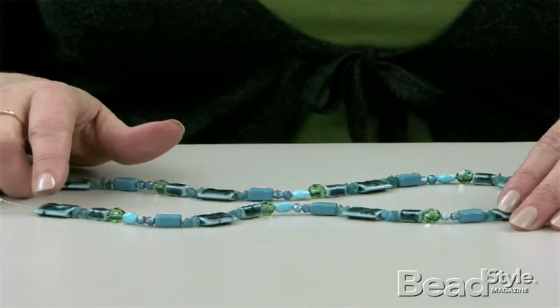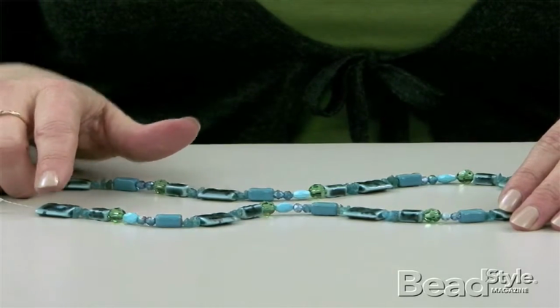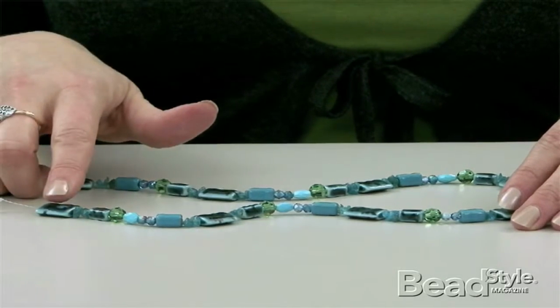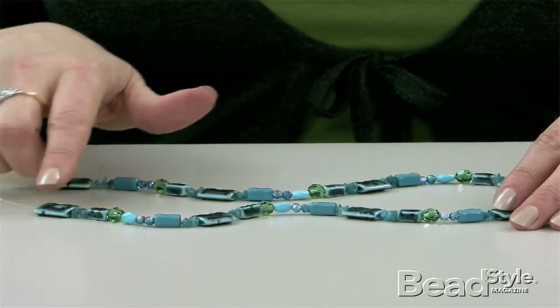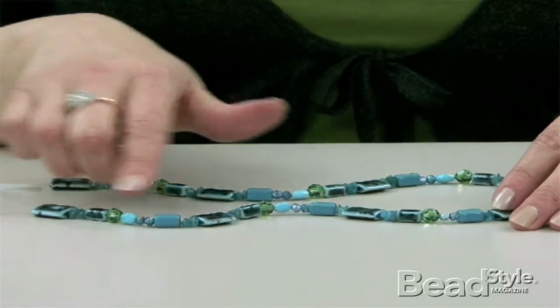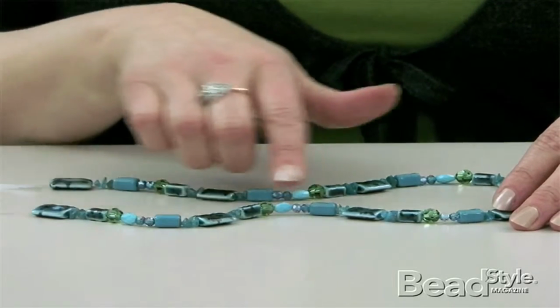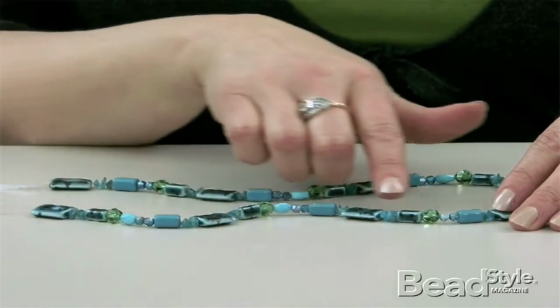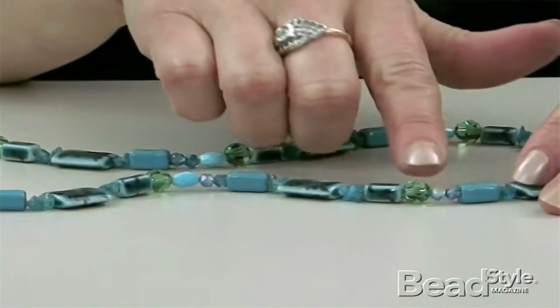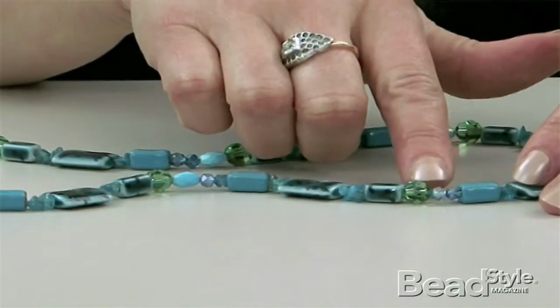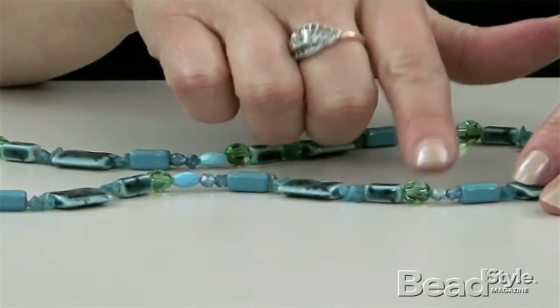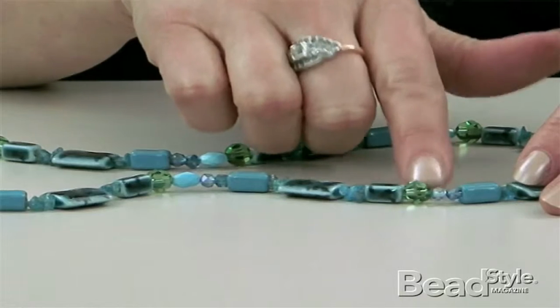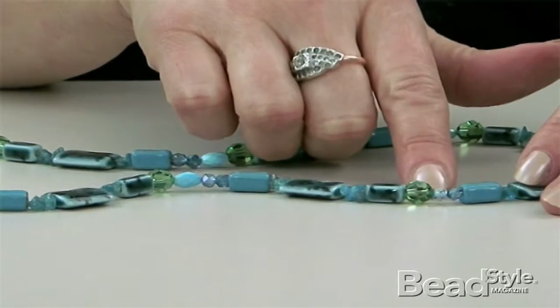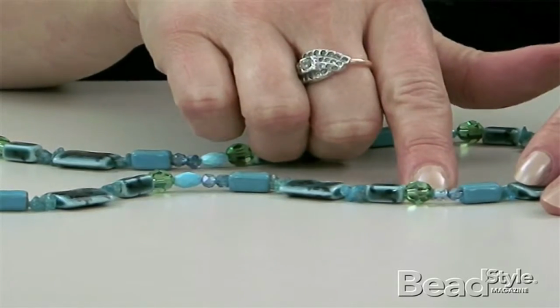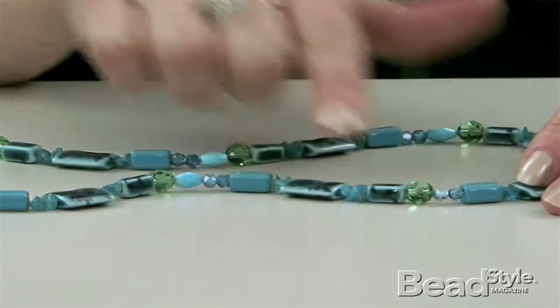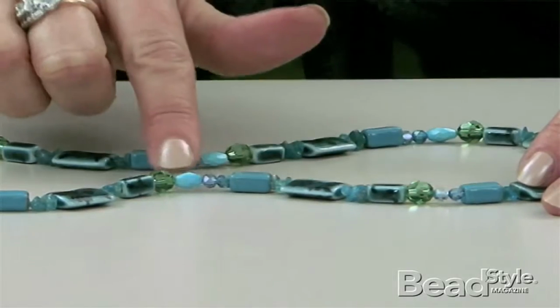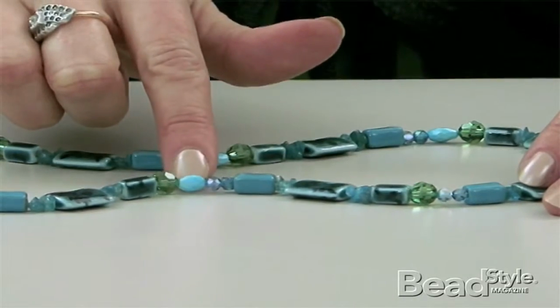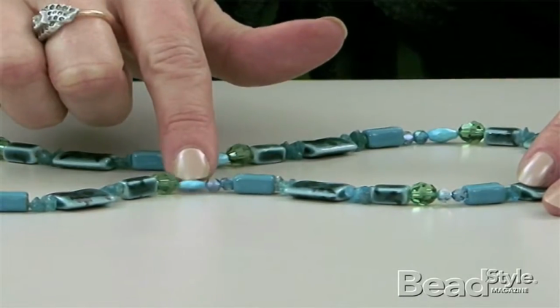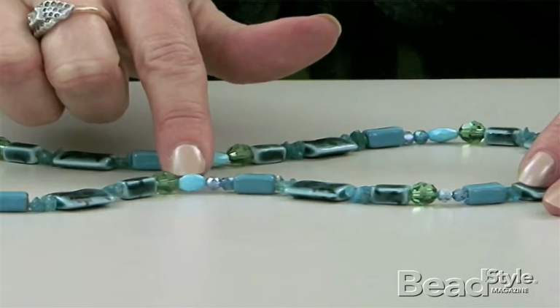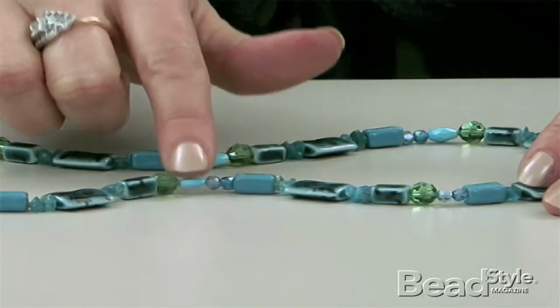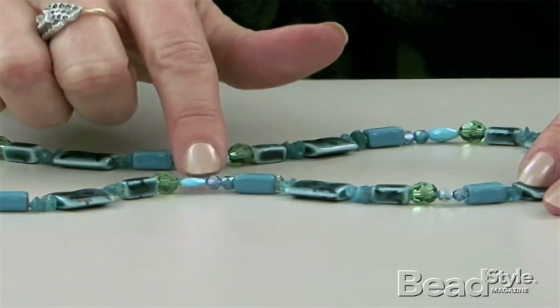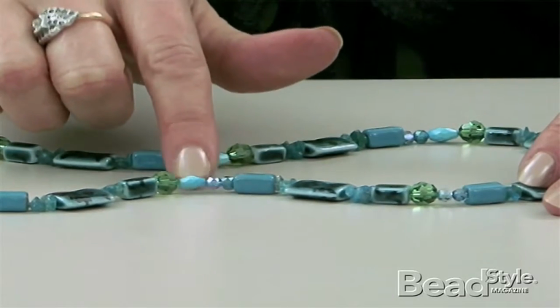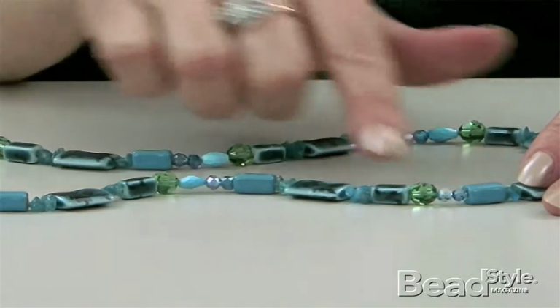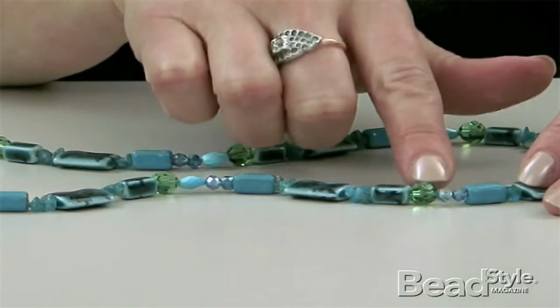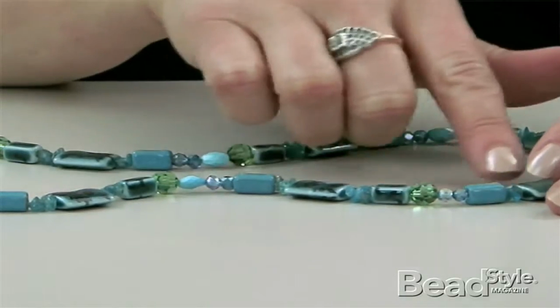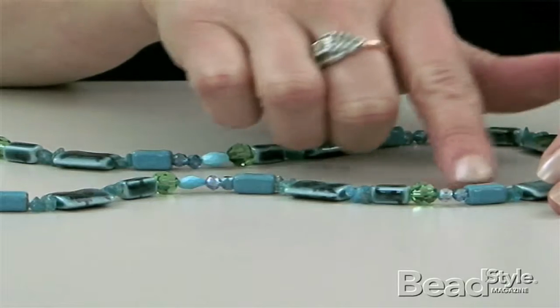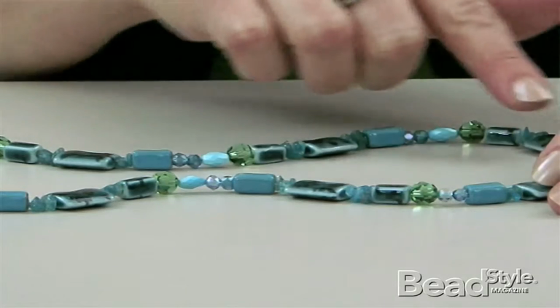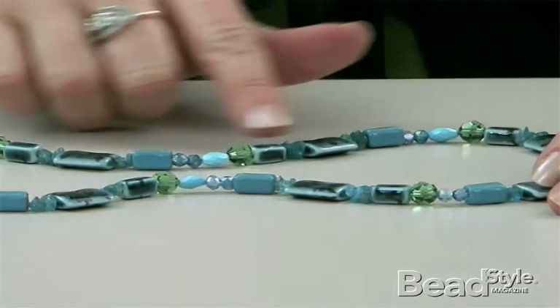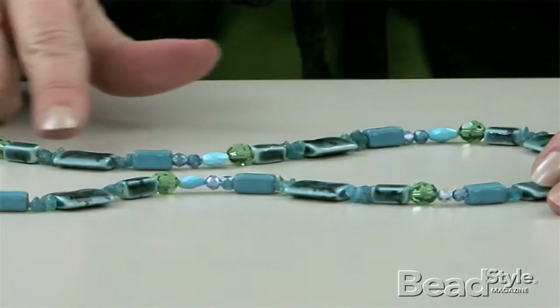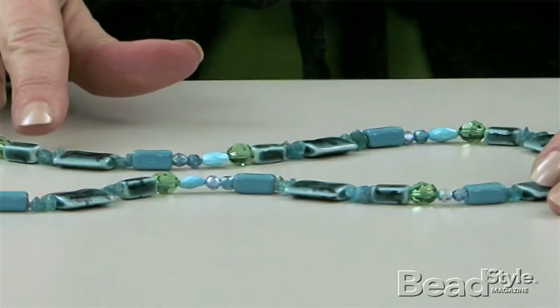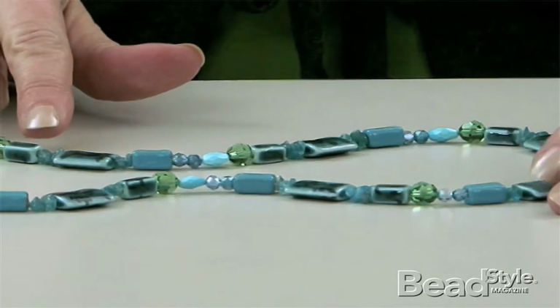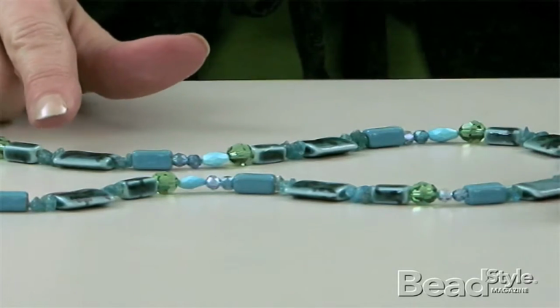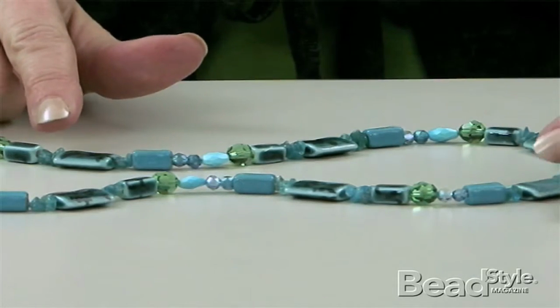So I started stringing this necklace, and I strung it all the way to here, and here's where I missed my bead. I missed this little aqua turquoise bead, and I didn't notice it until I got all the way over here. So now what do I do?